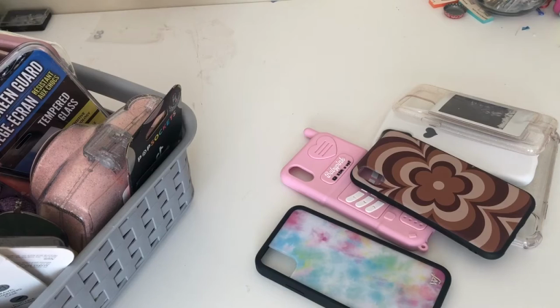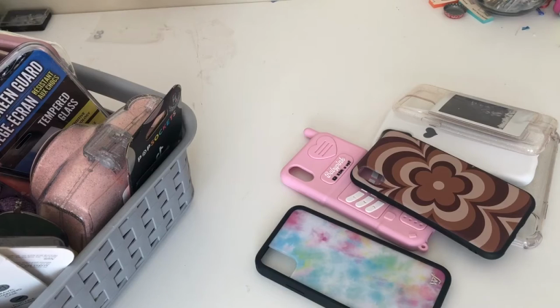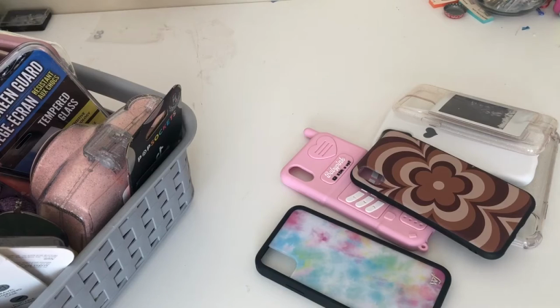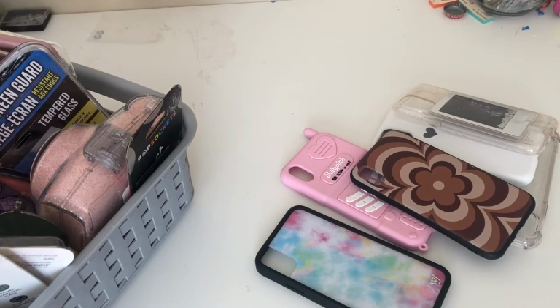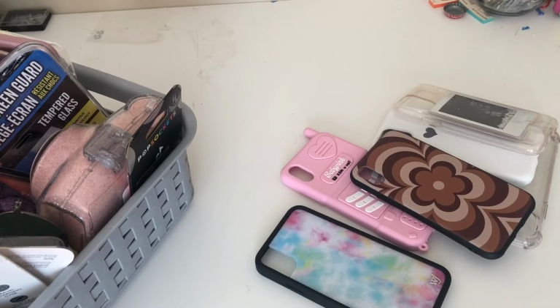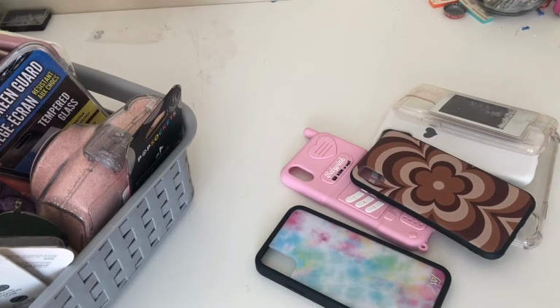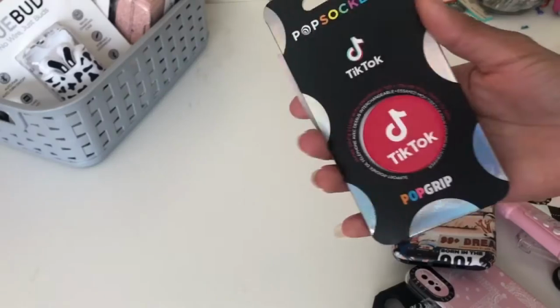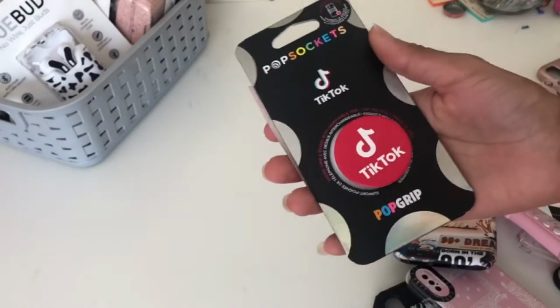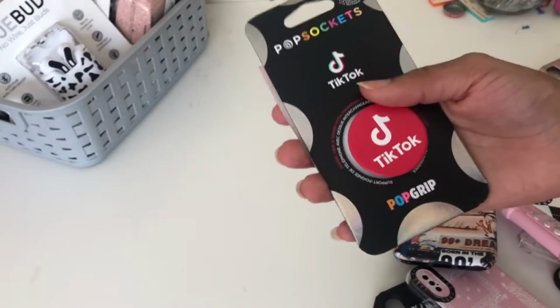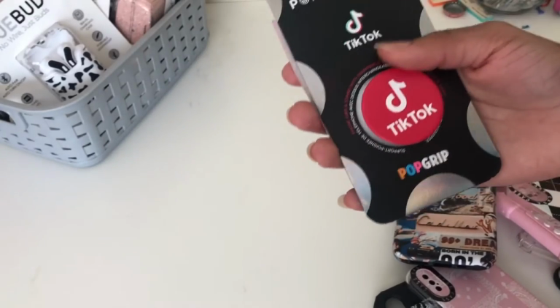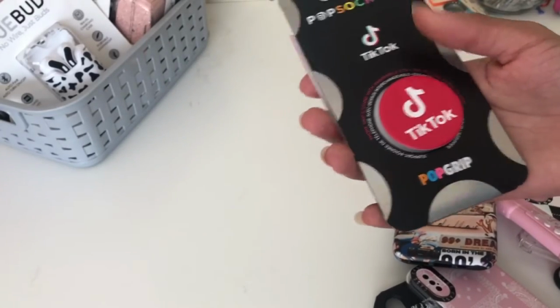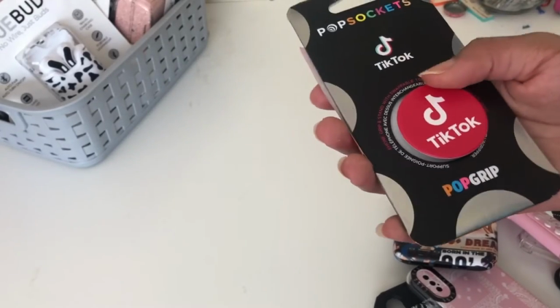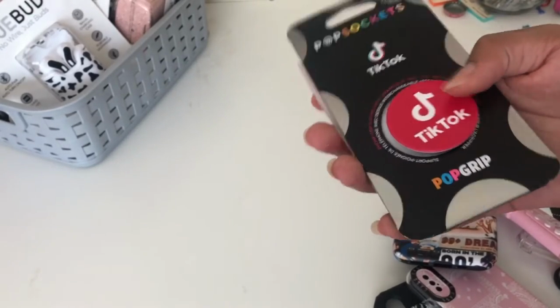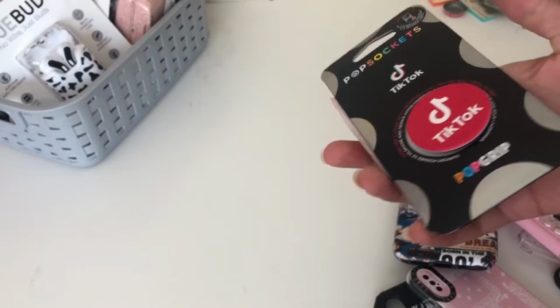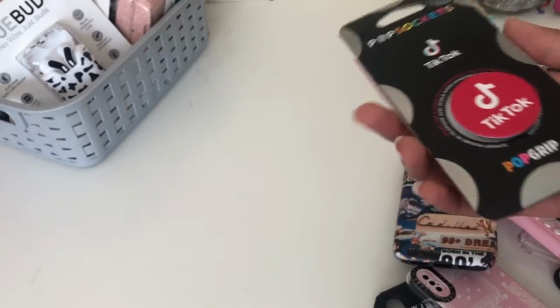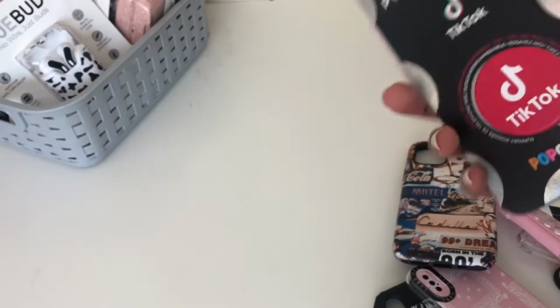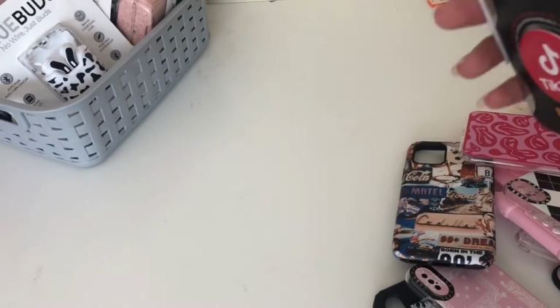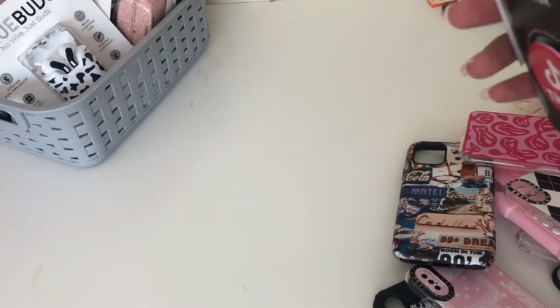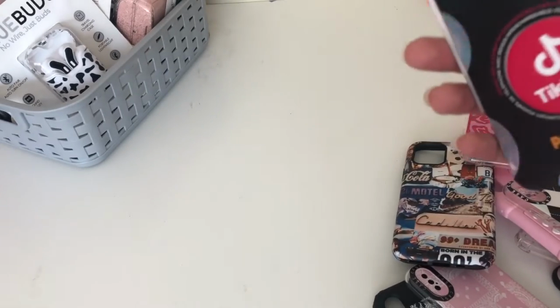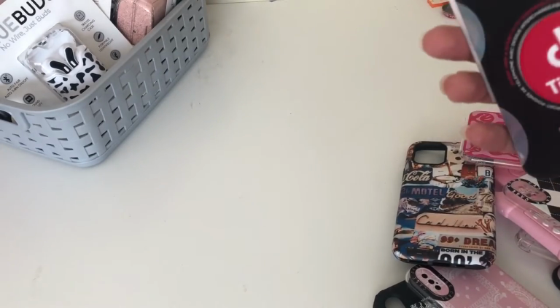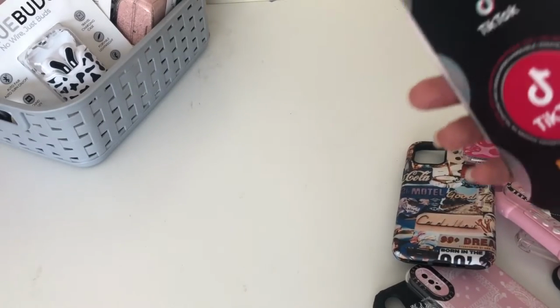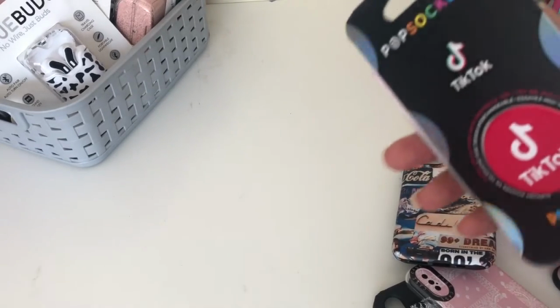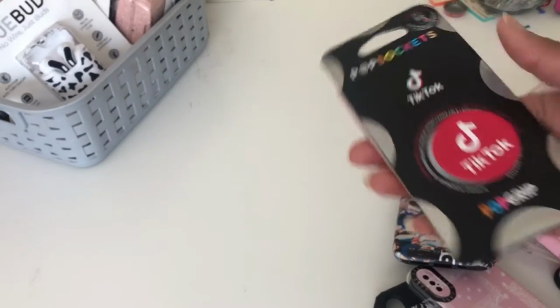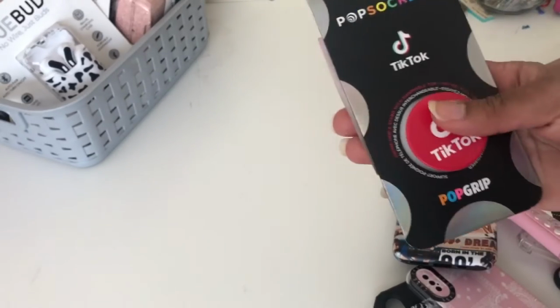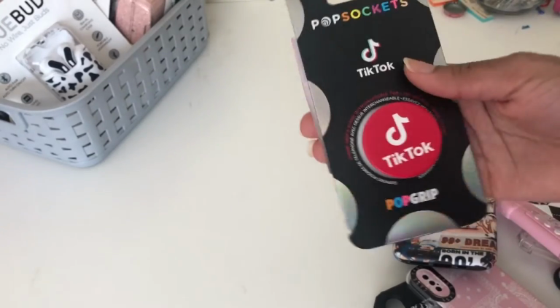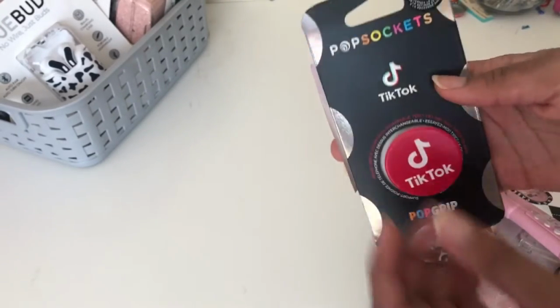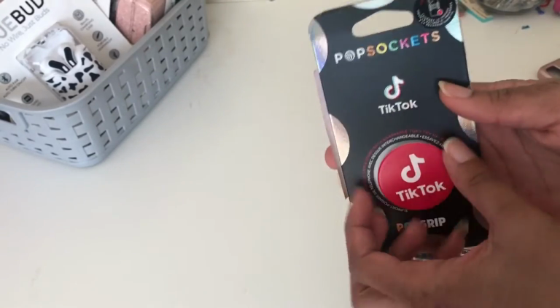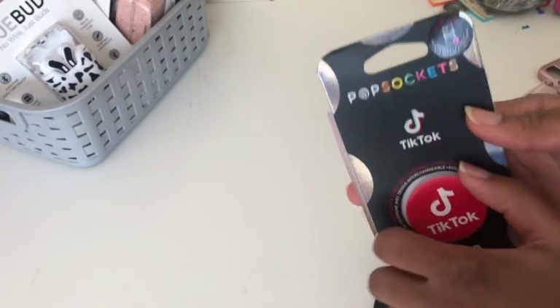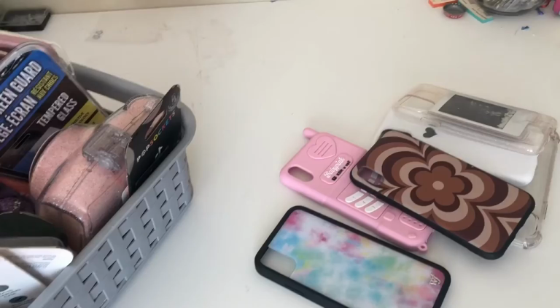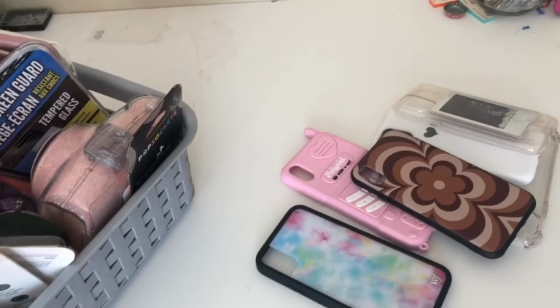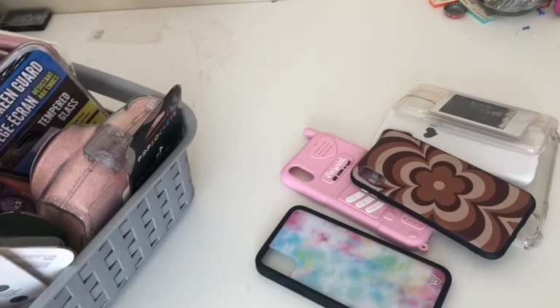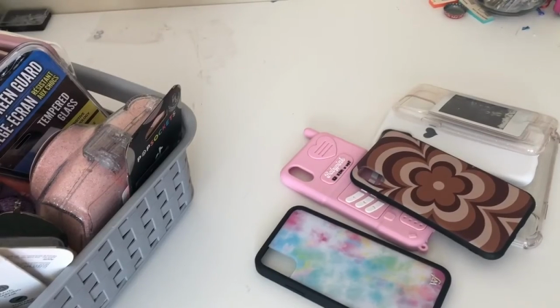Let's get right into it. I have this TikTok pop socket but I don't have a case to put it on yet — I'm trying to find the perfect case for it but I can't find one, so I'm just going to keep this around.